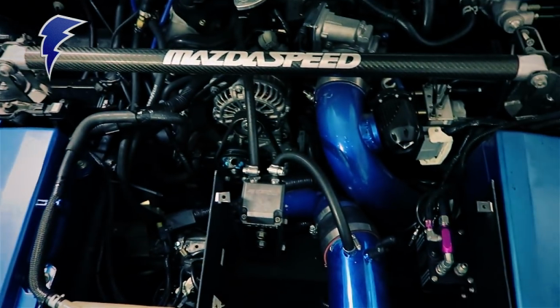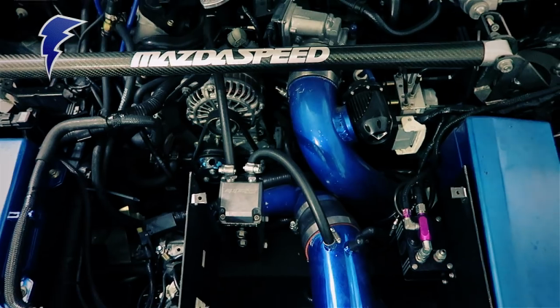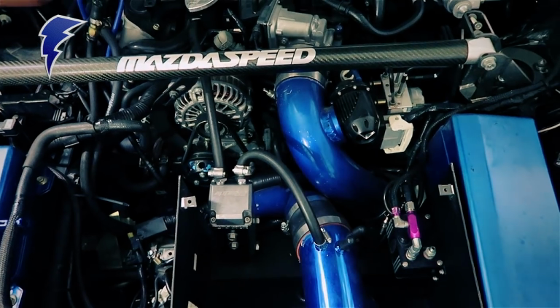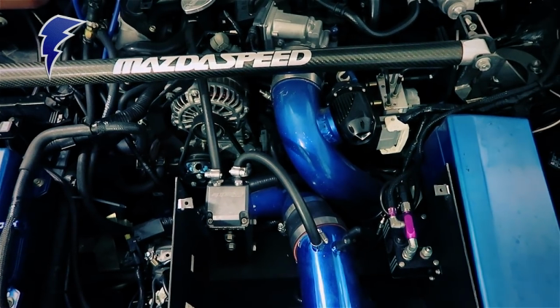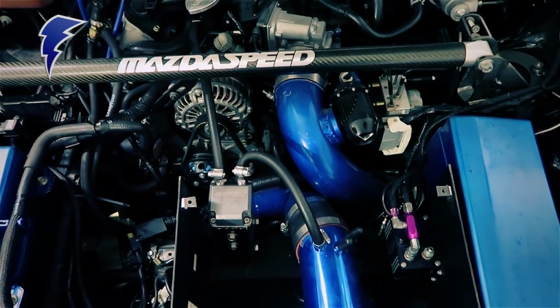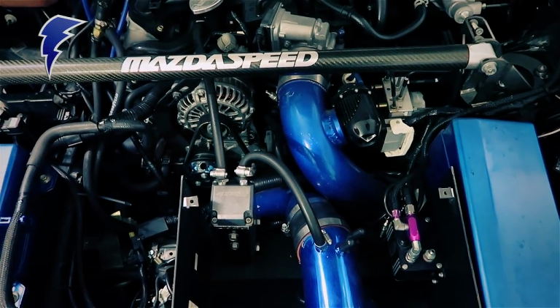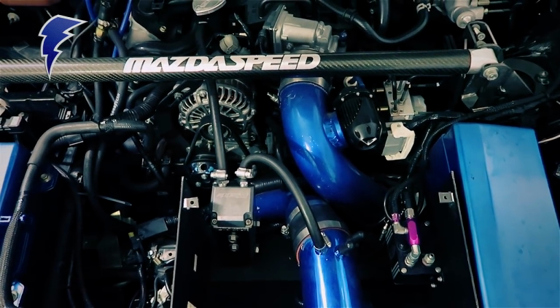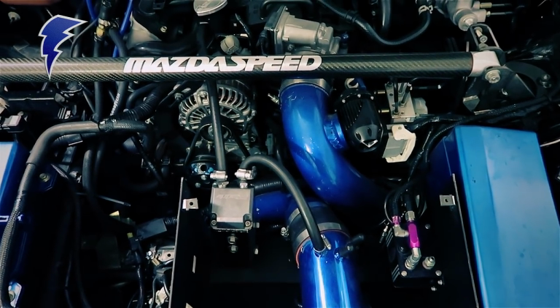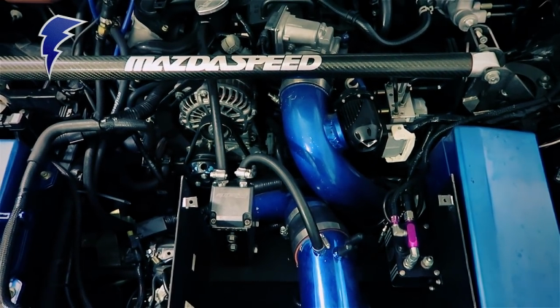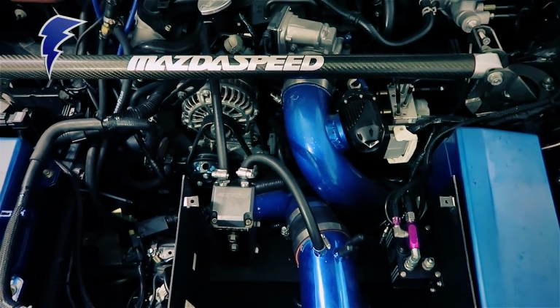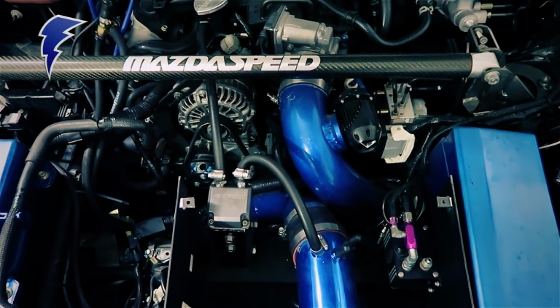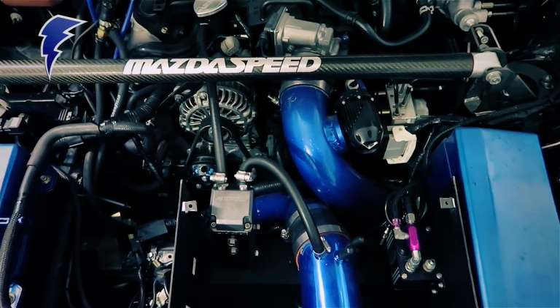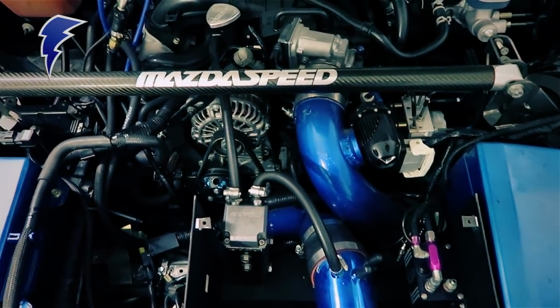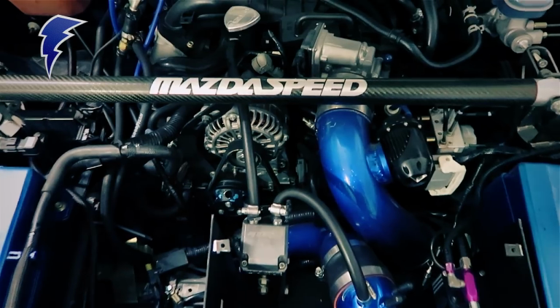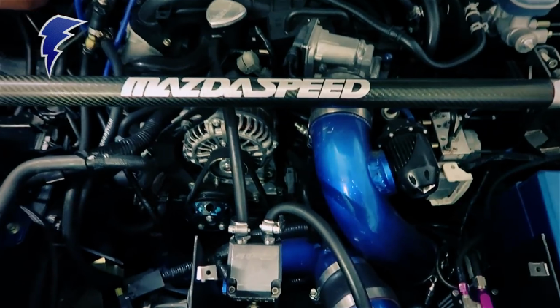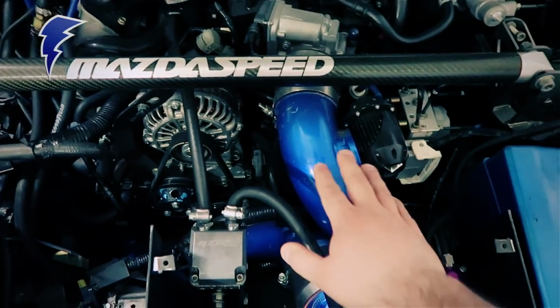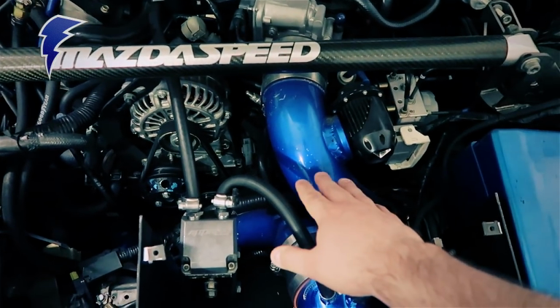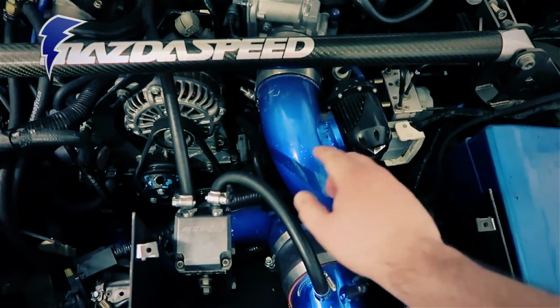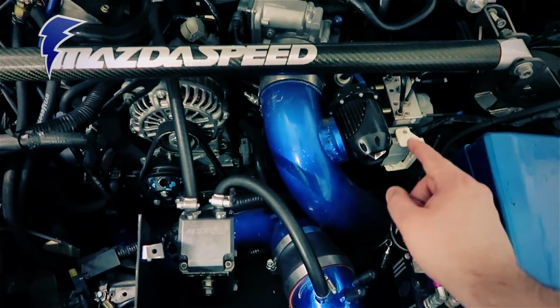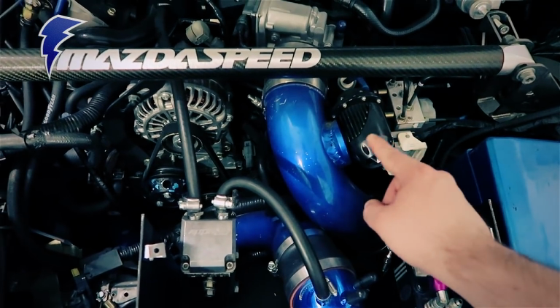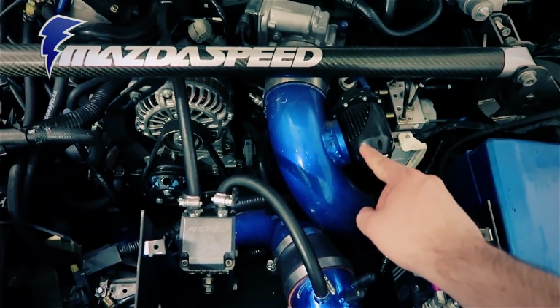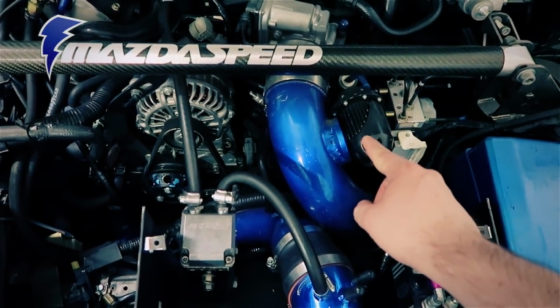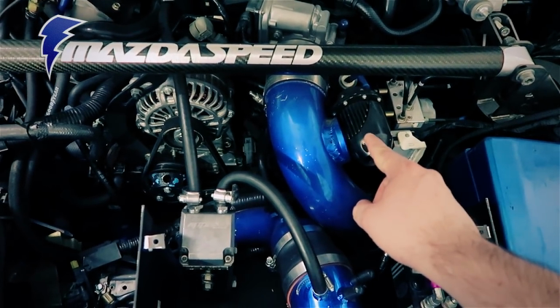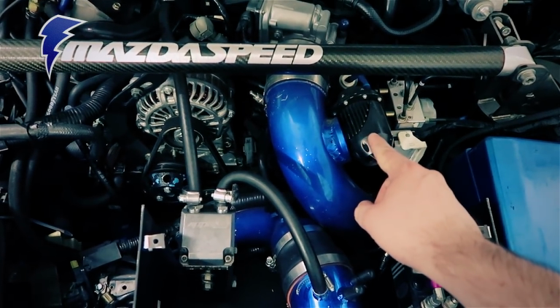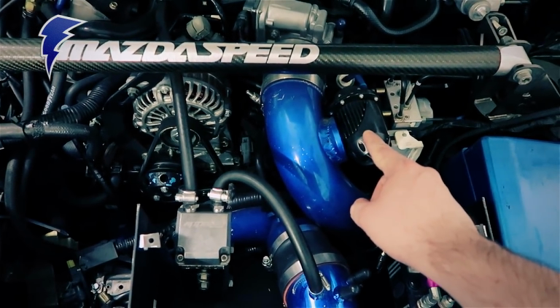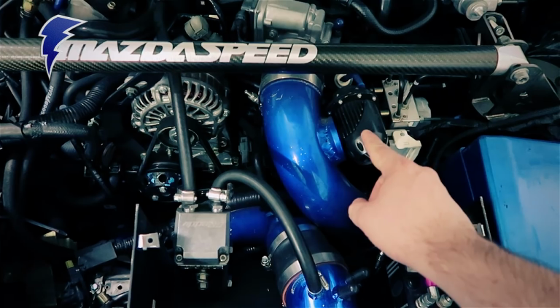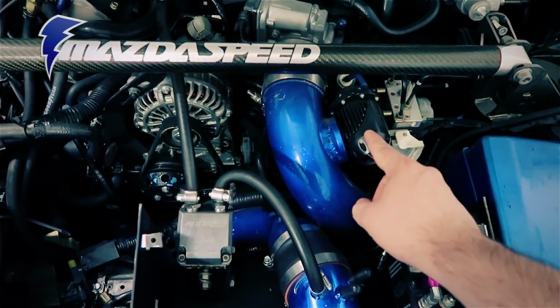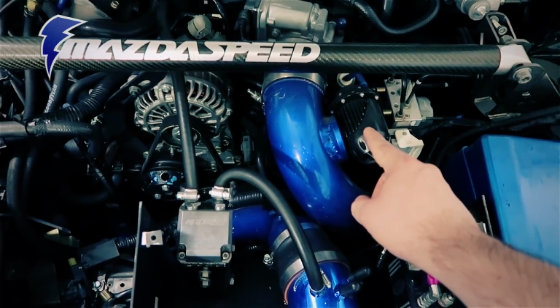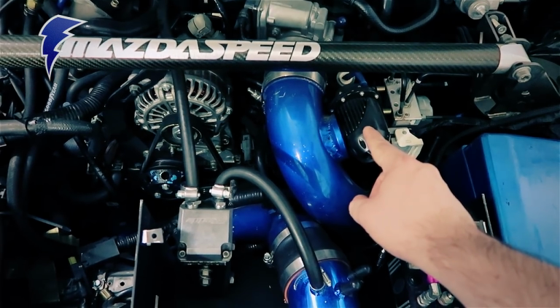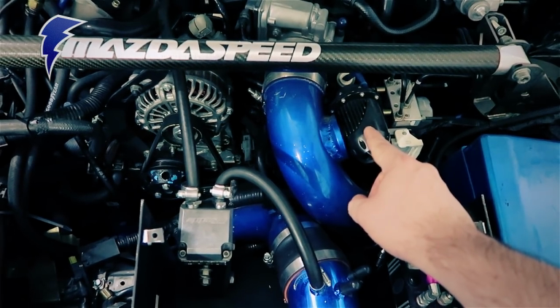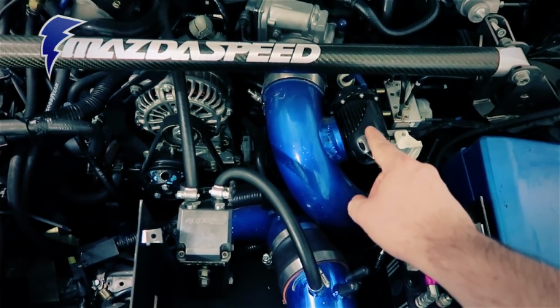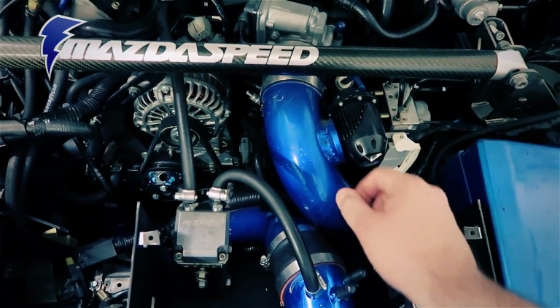More specifically, we have the Gredi turbo kit installed on this vehicle. You can see the blue charge pipe here. And in addition, you have the black HKS sequential blow-off valve special edition.